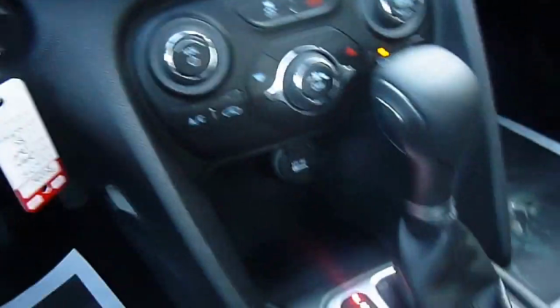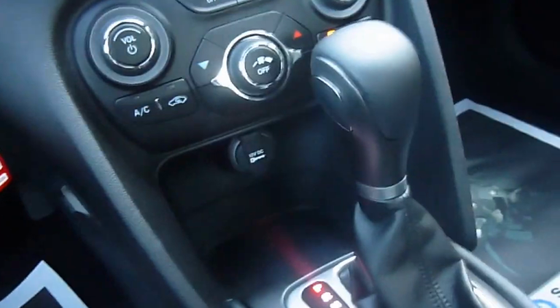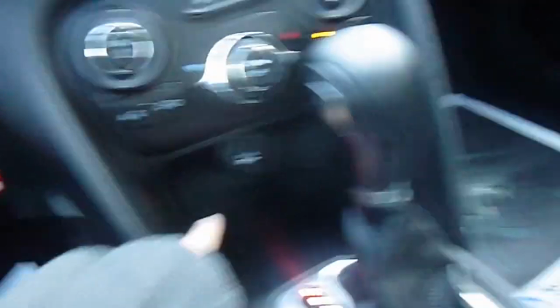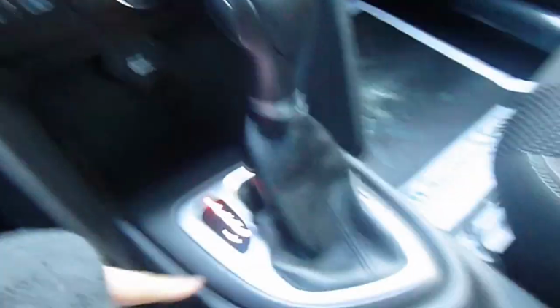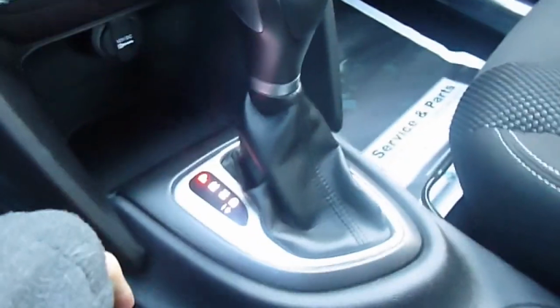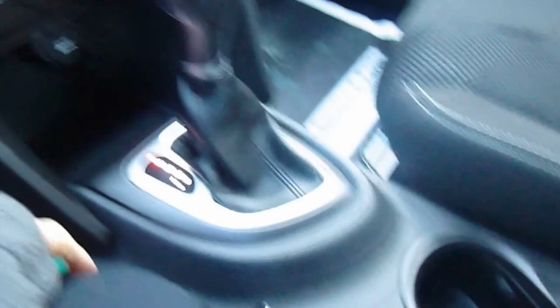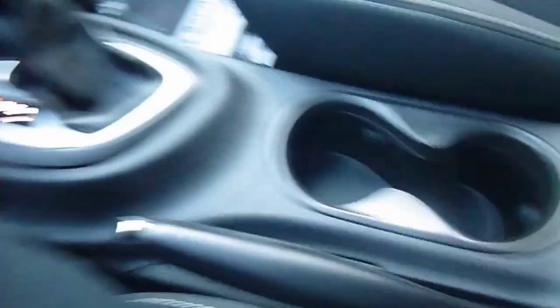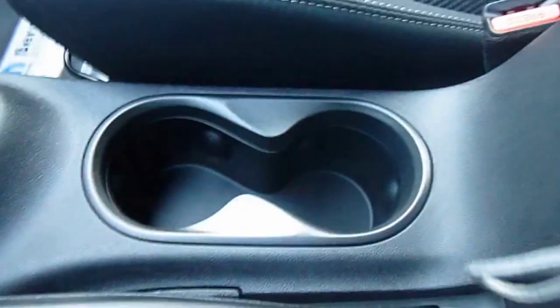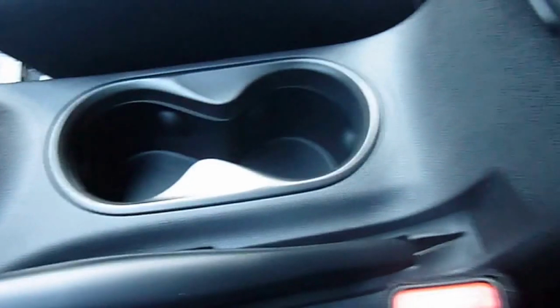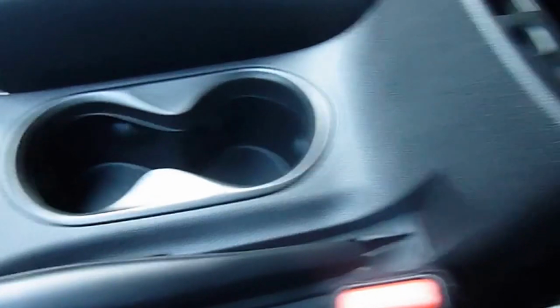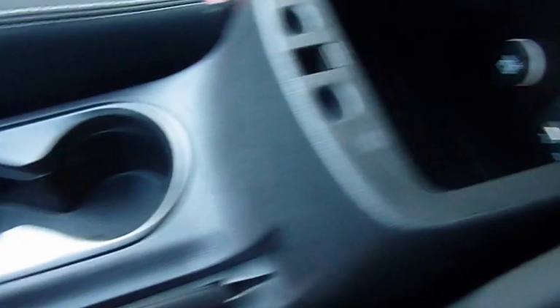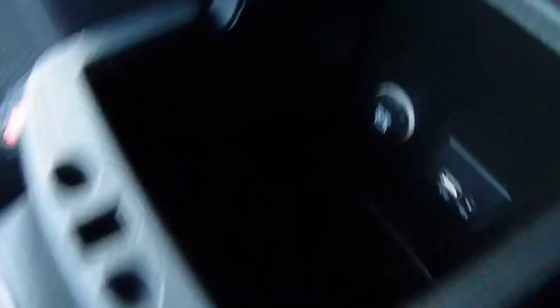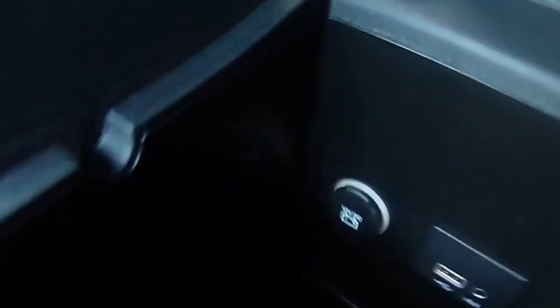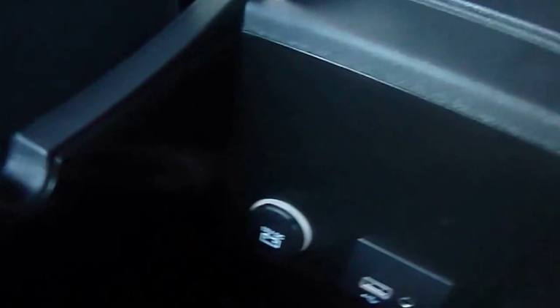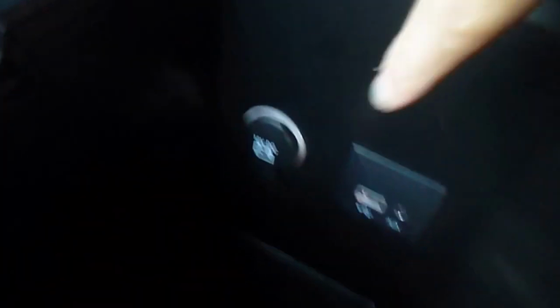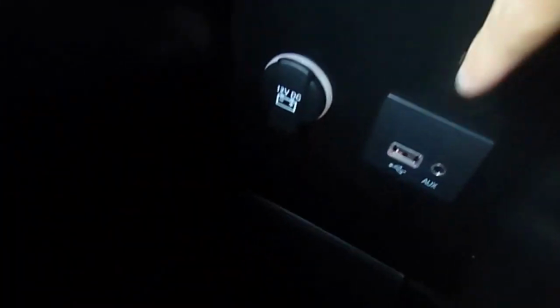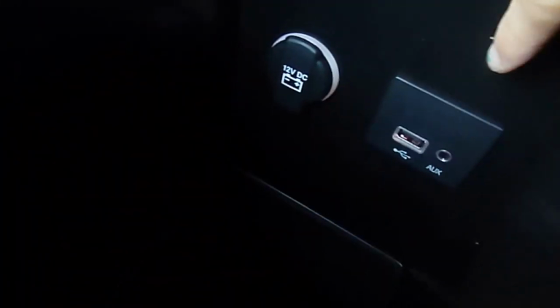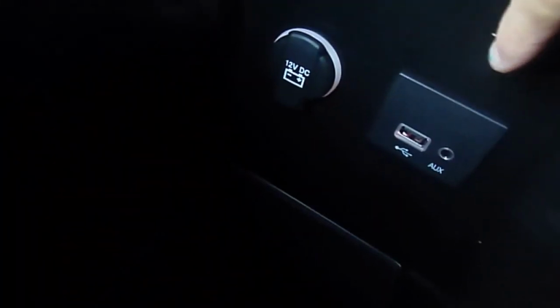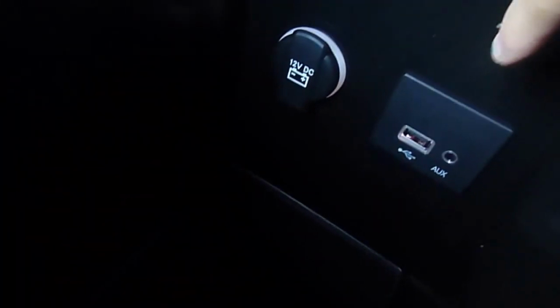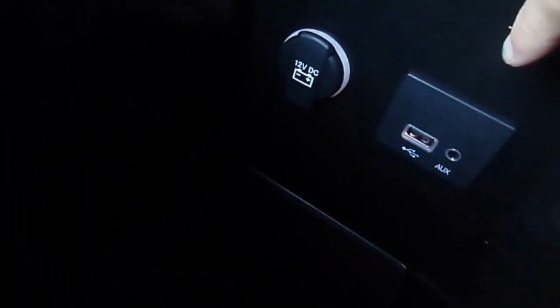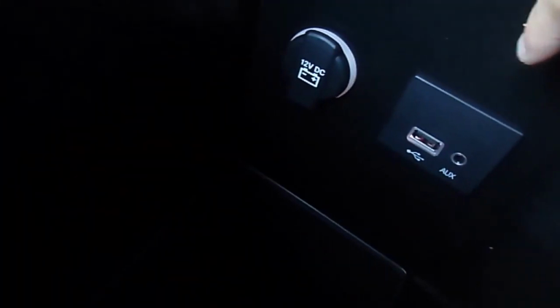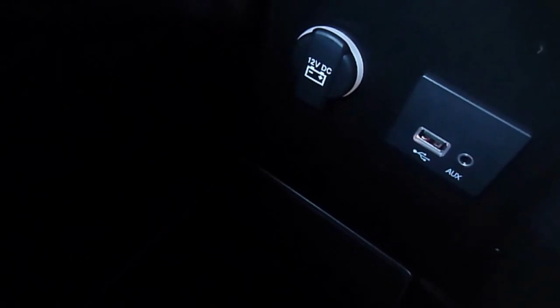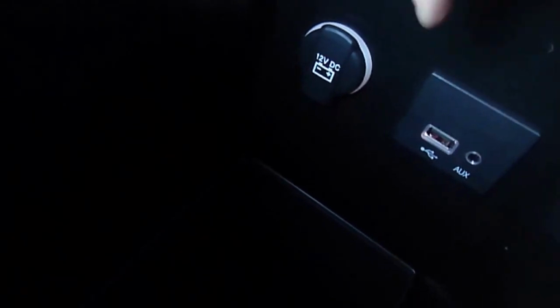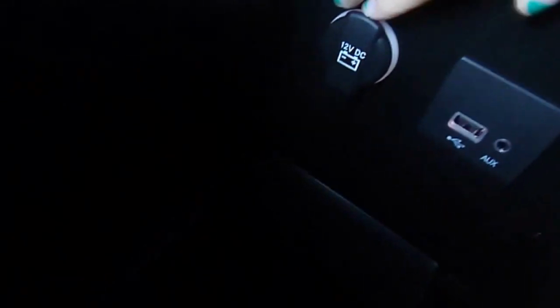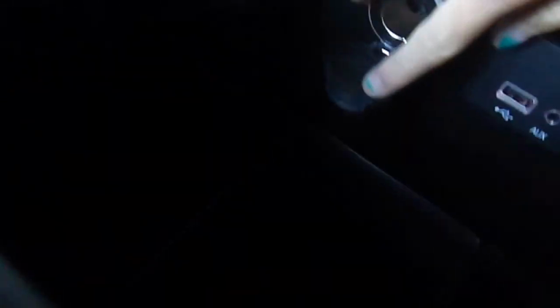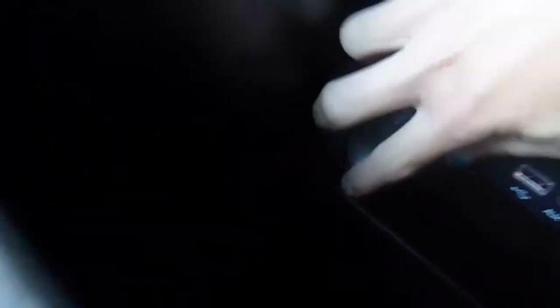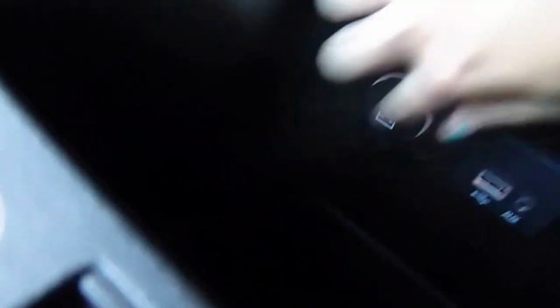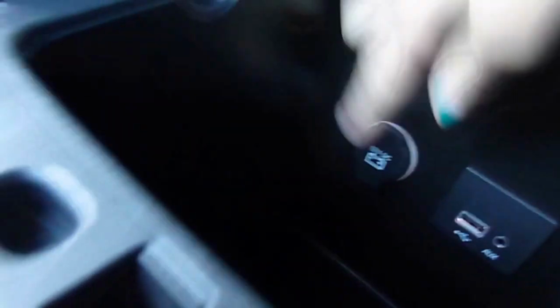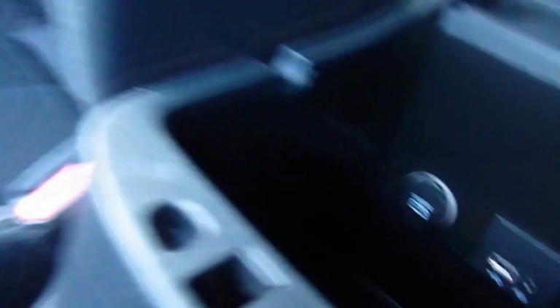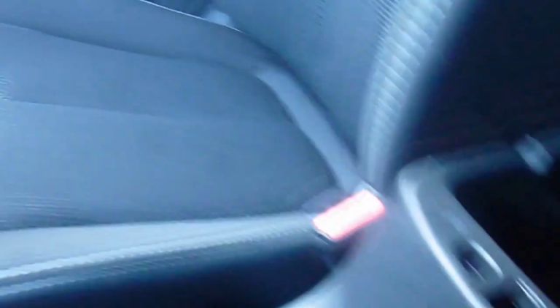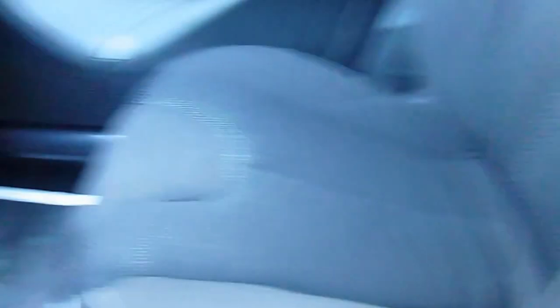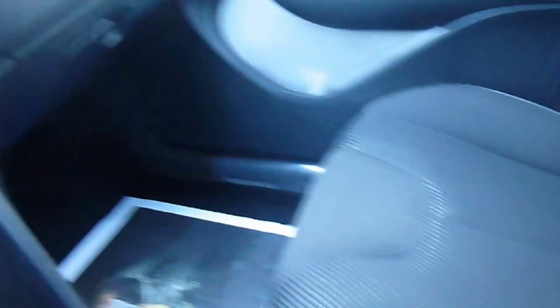Down here you've got a 12-volt charger, your shifter, two cup holders. Down in here you have a USB and auxiliary port to plug in for your media center, and a 12-volt charger next to it — so that's nice and handy.